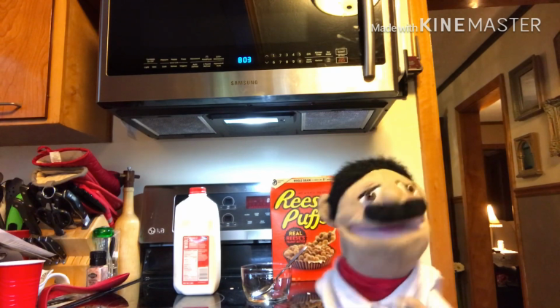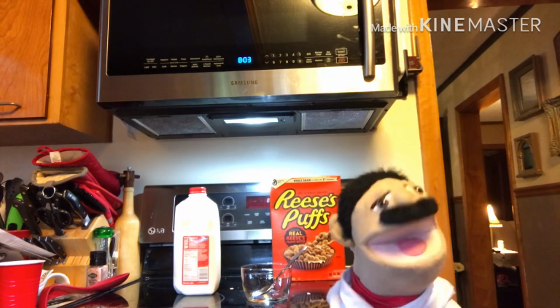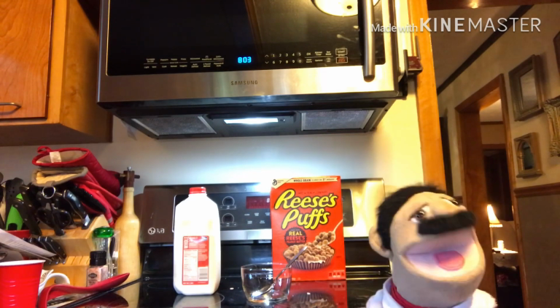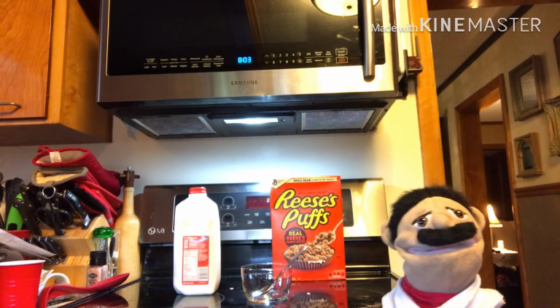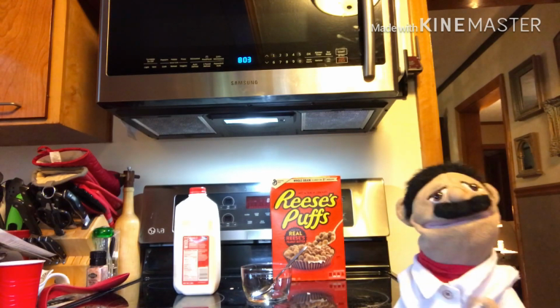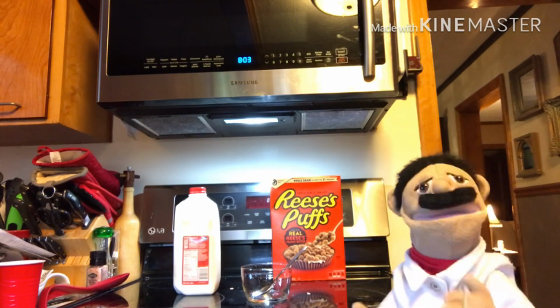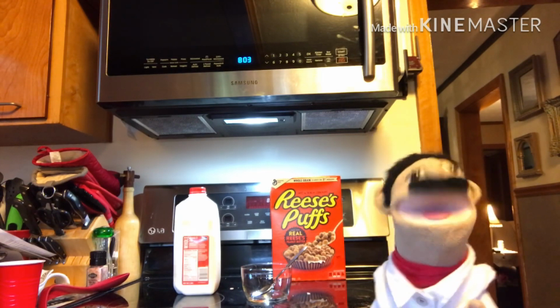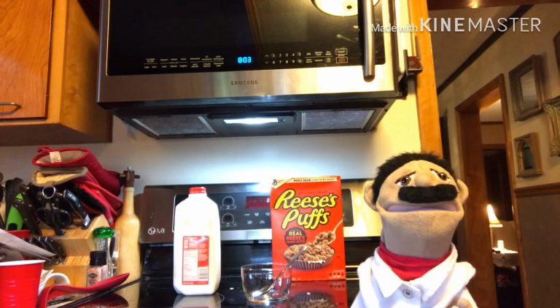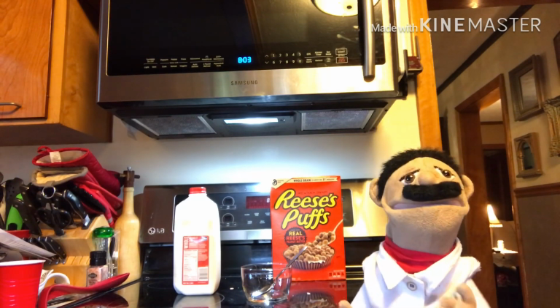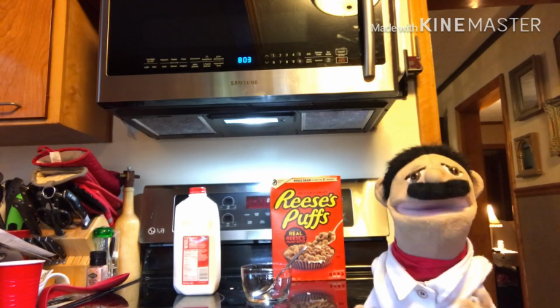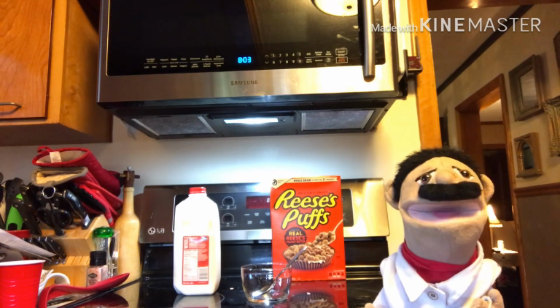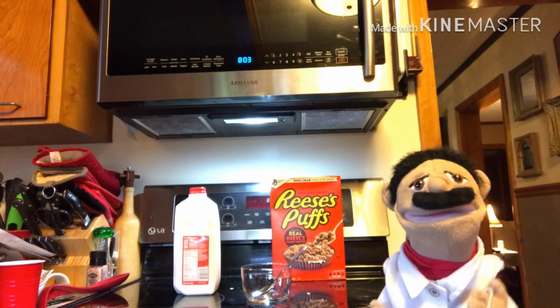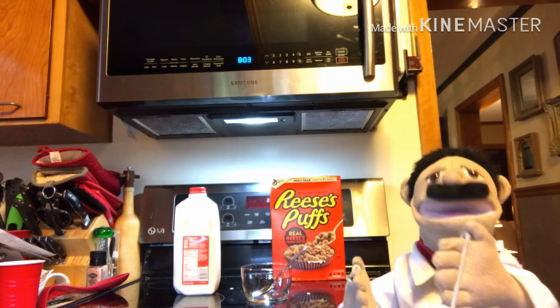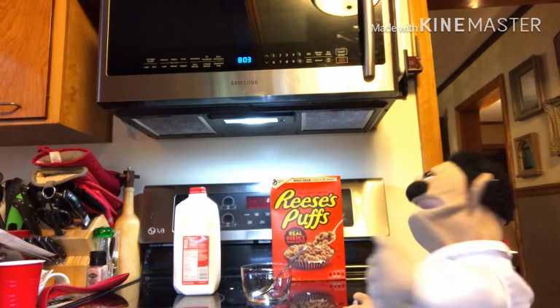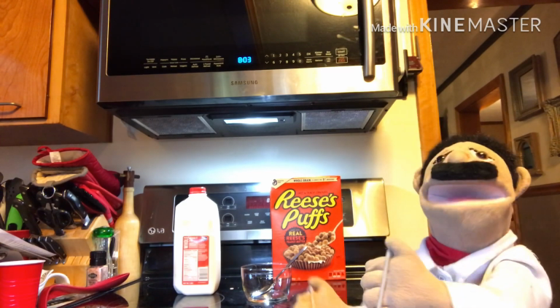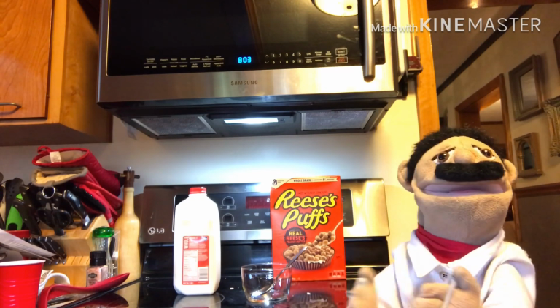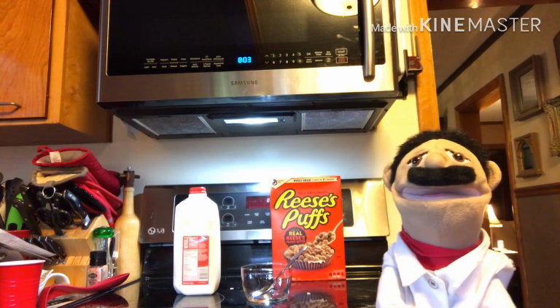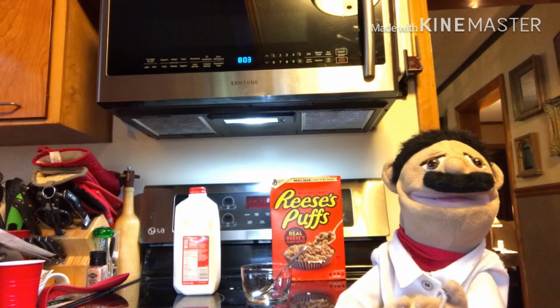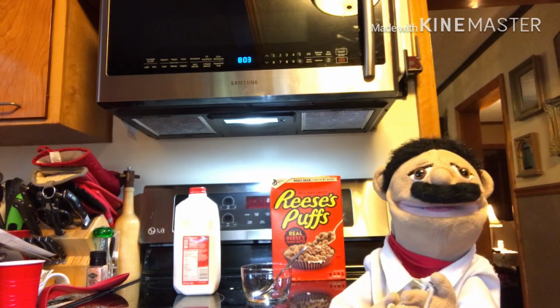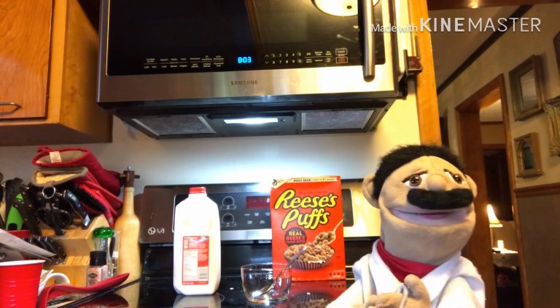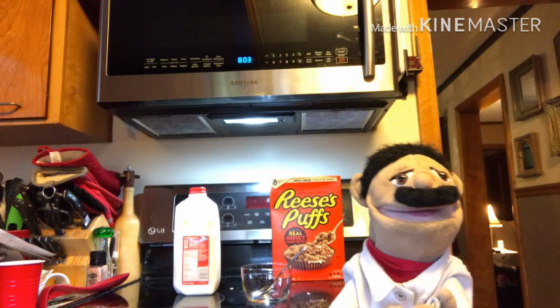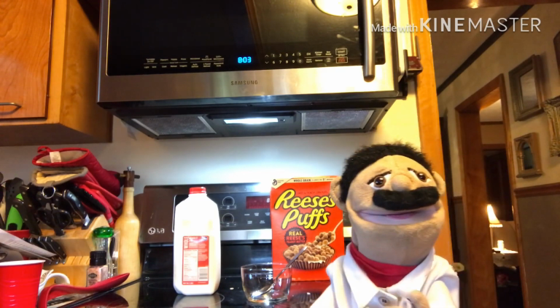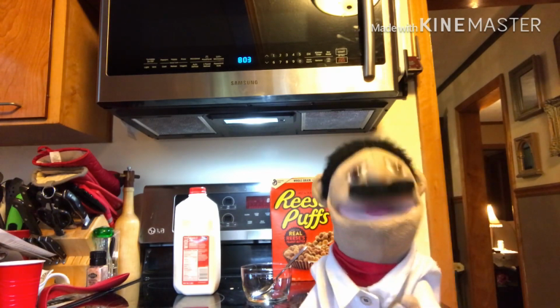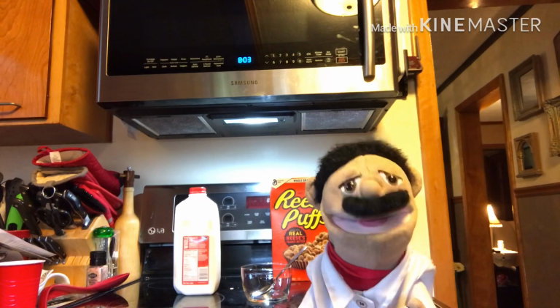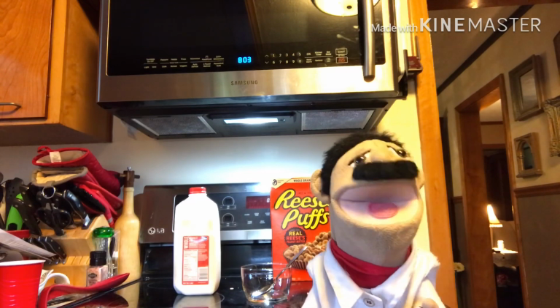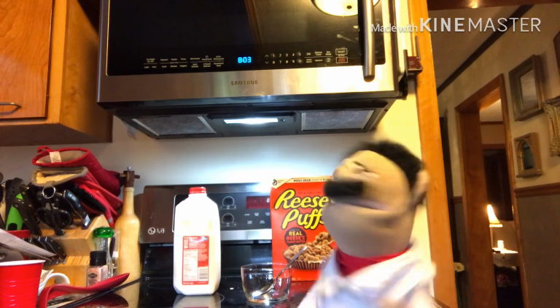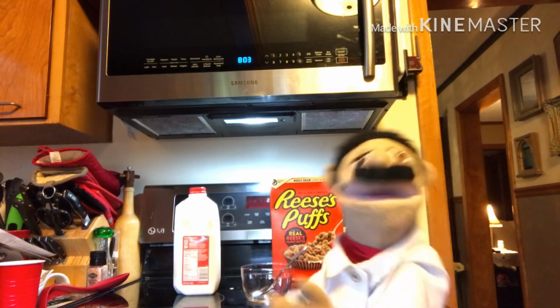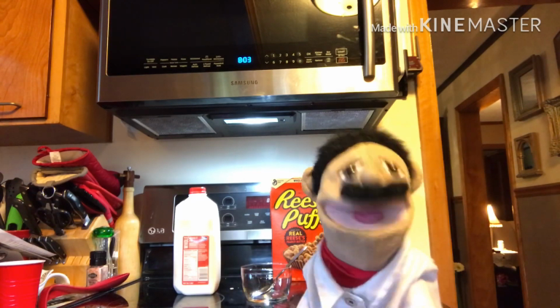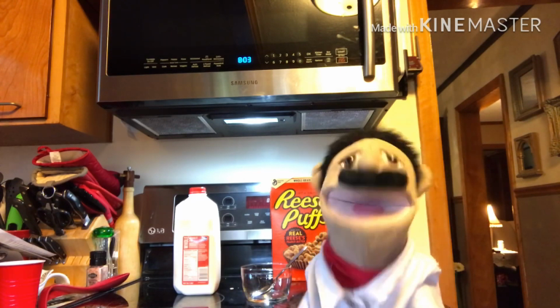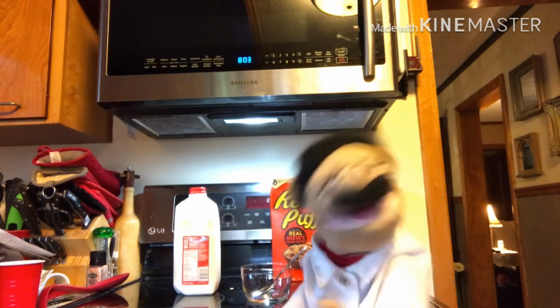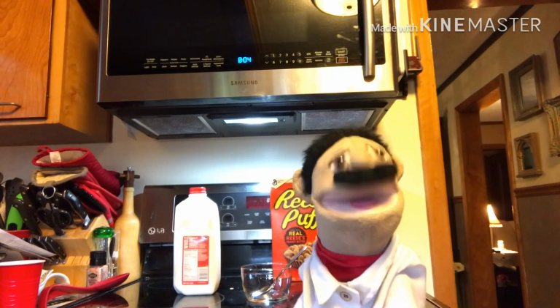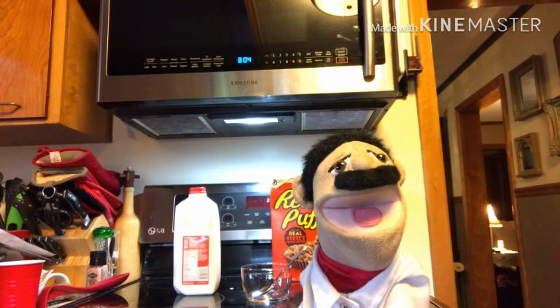And I know what you're thinking: why the heck do I need to know how to make a bowl of cereal? There's a lot of reasons why, but we're still going to make a bowl of cereal. So let's get prepared.